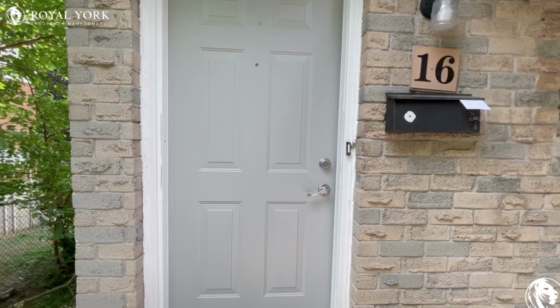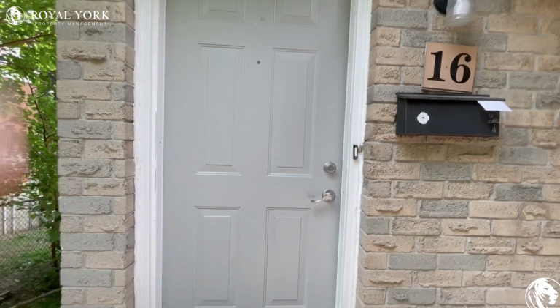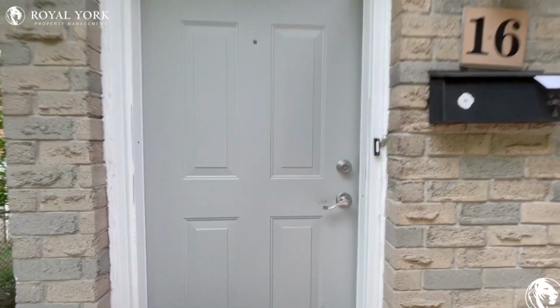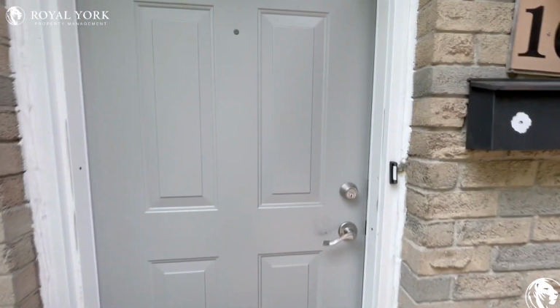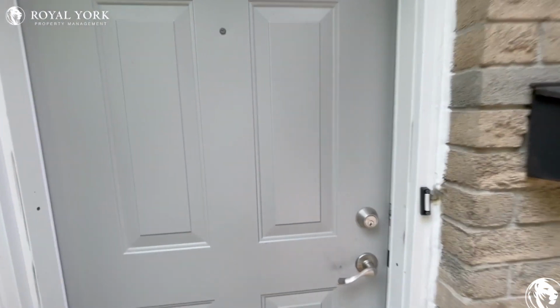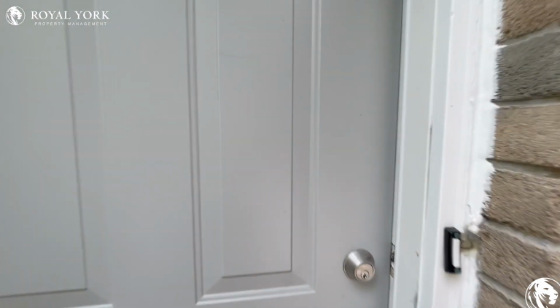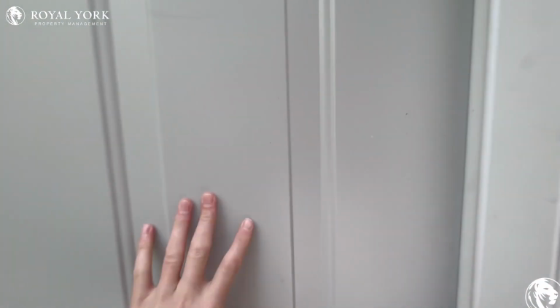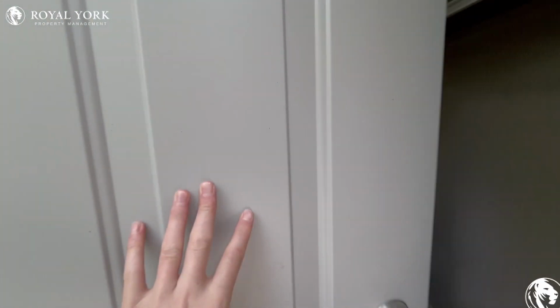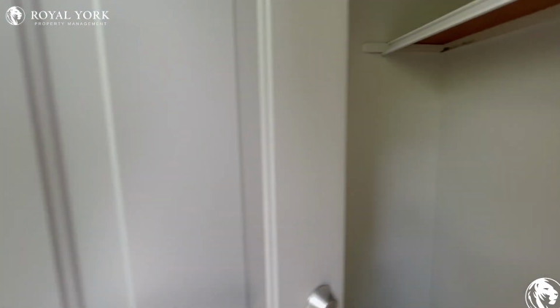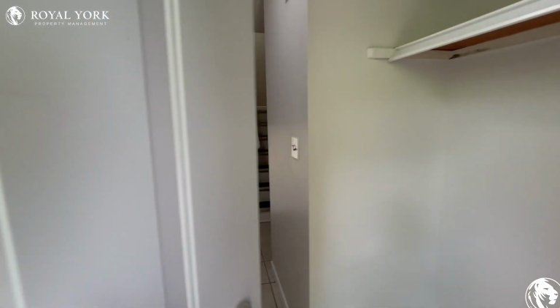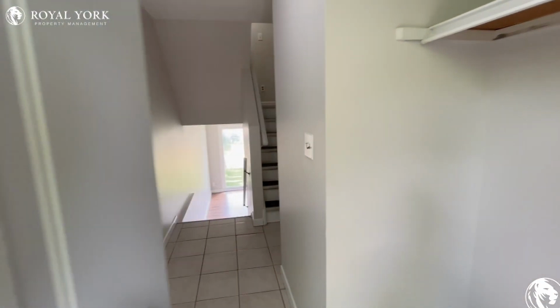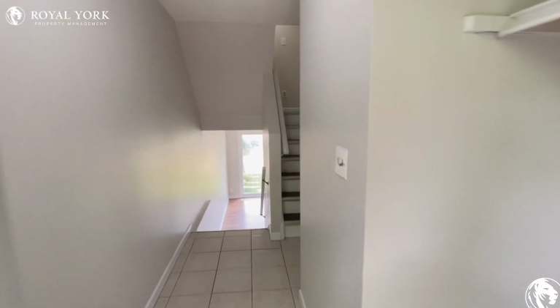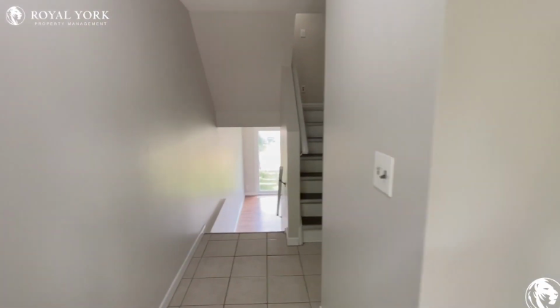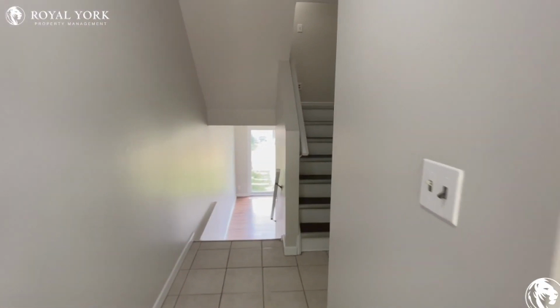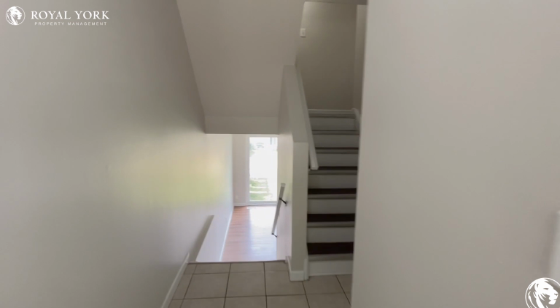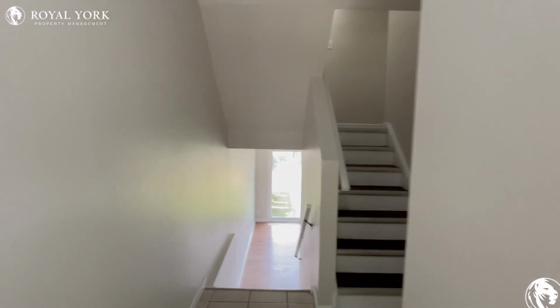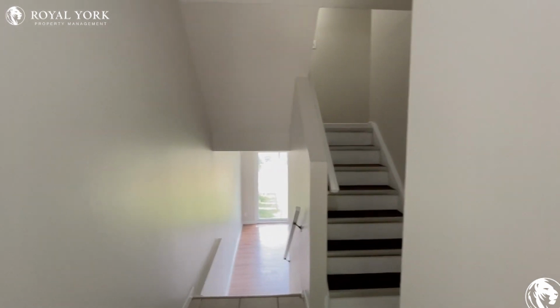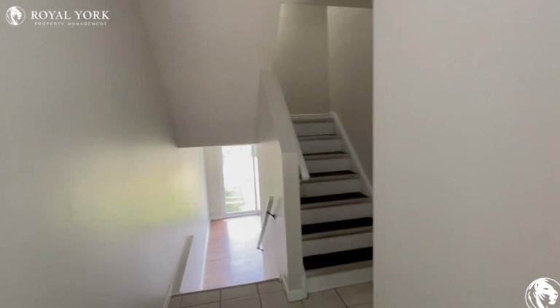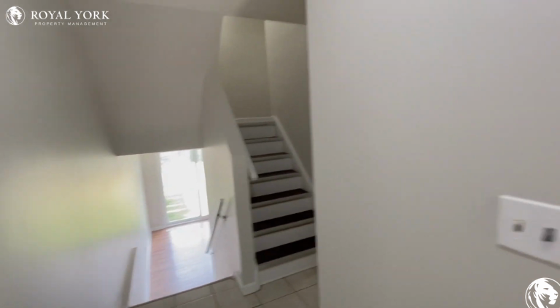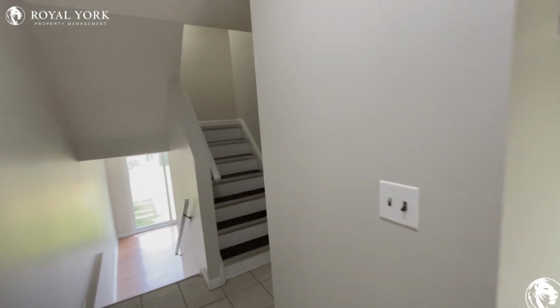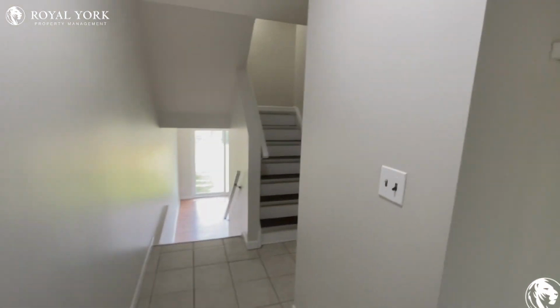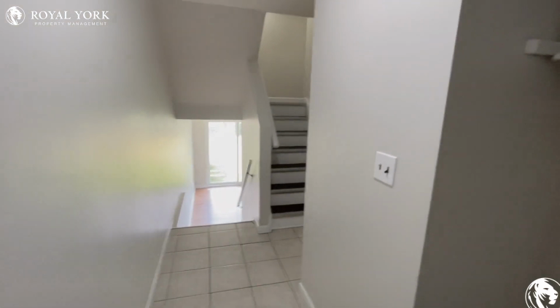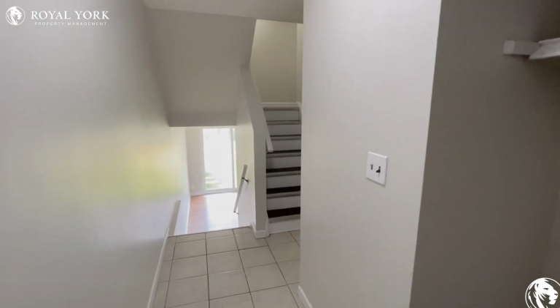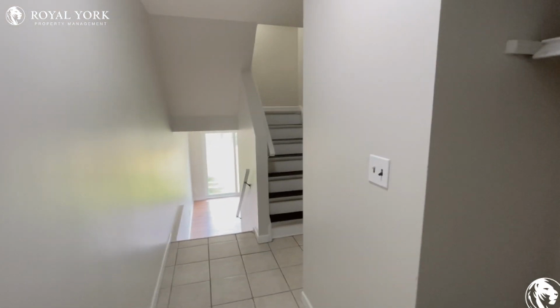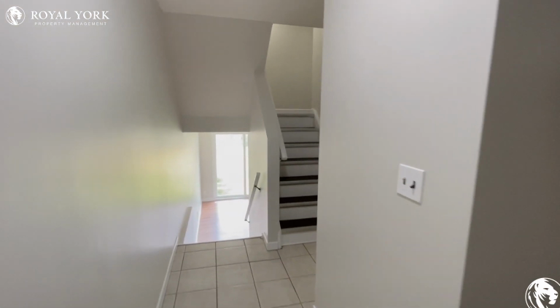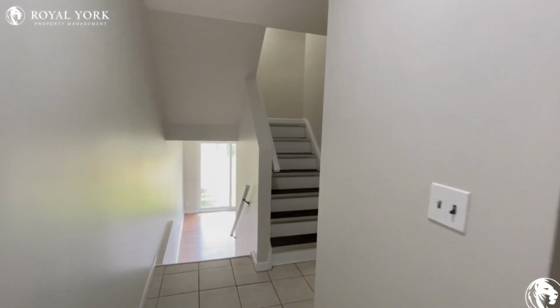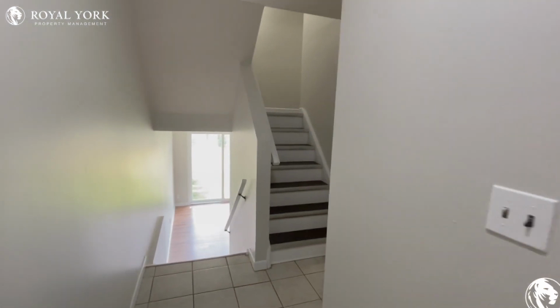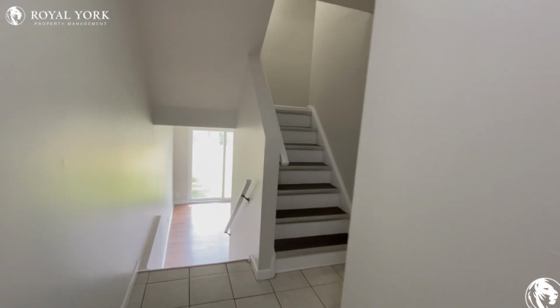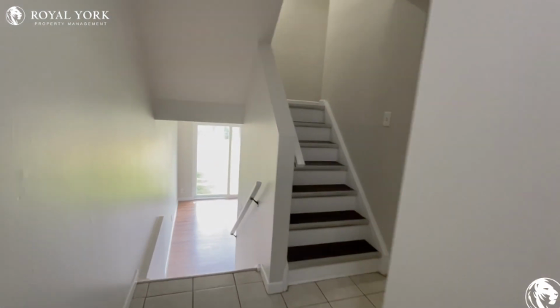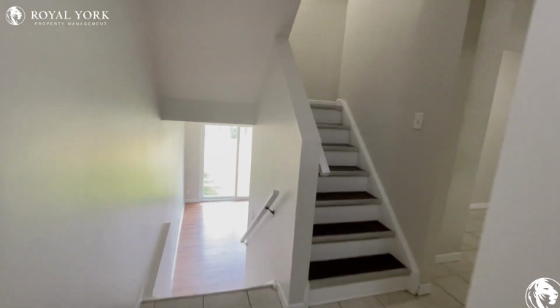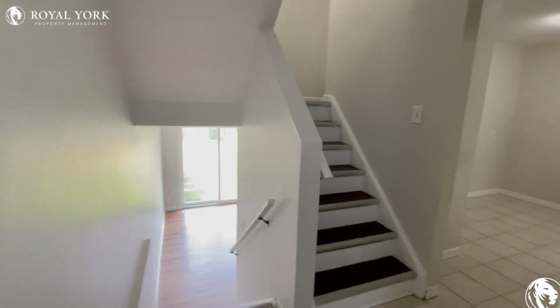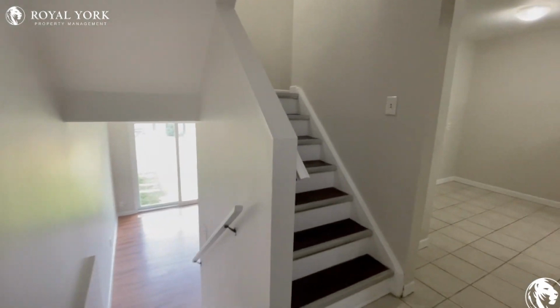Welcome to Unit 16 here at 88 Churchill Street in Waterloo, Ontario. We have this beautiful three-bedroom, one-and-a-half bath unit available for rent as soon as today.